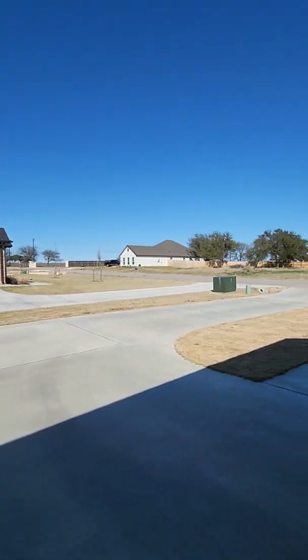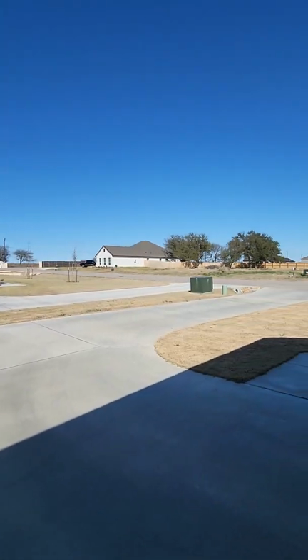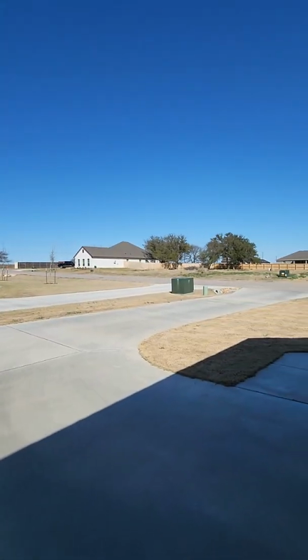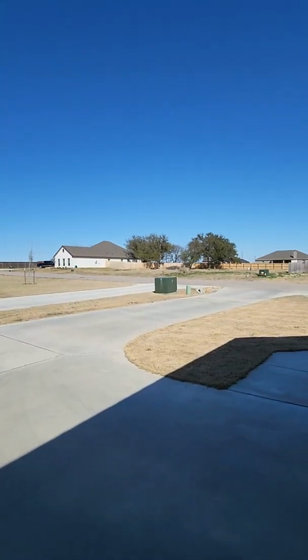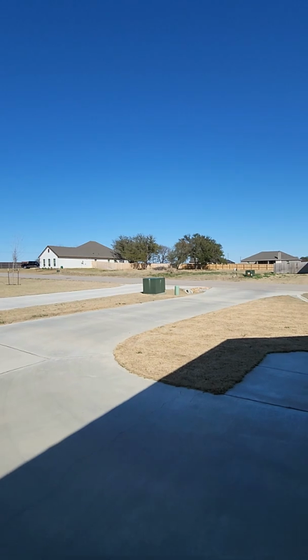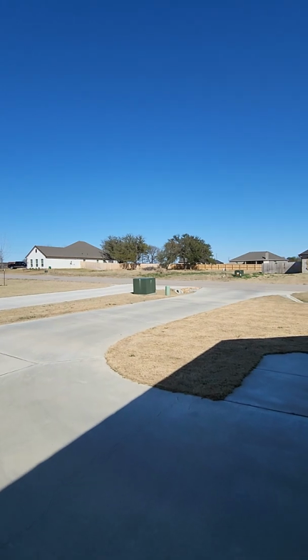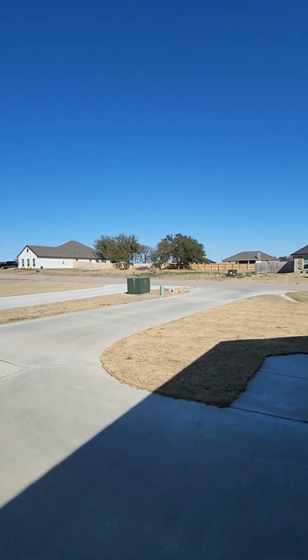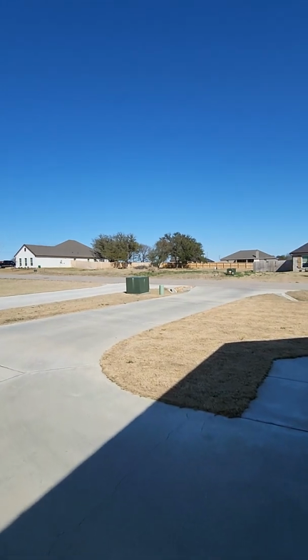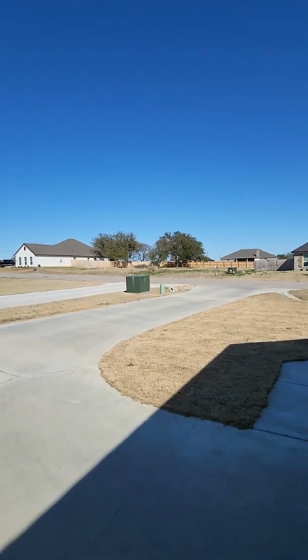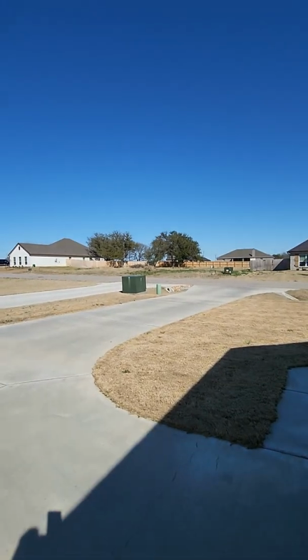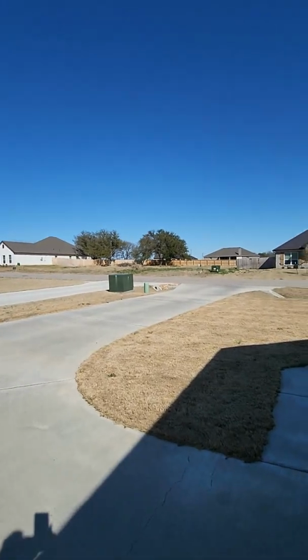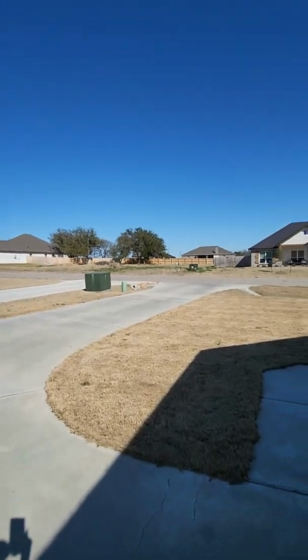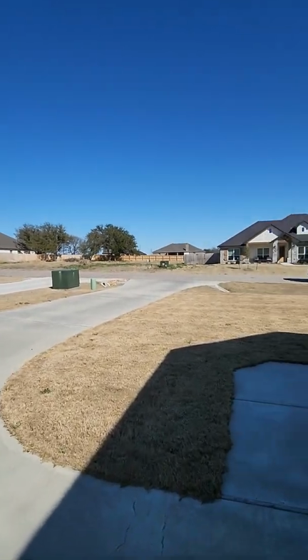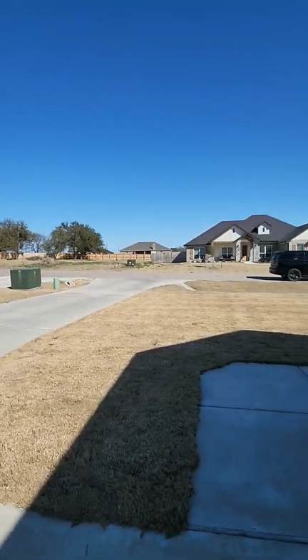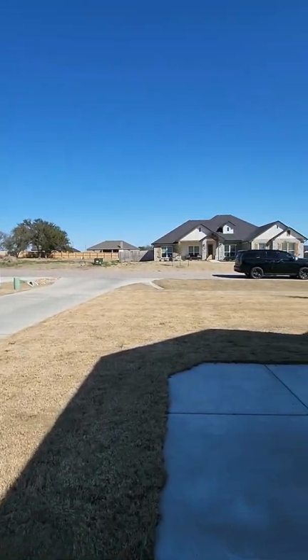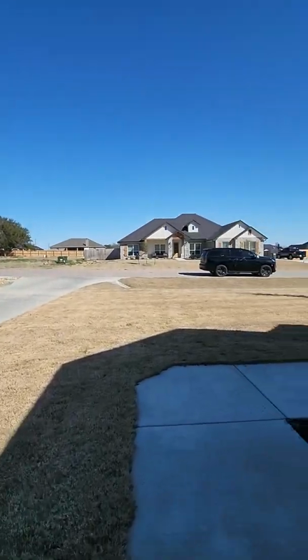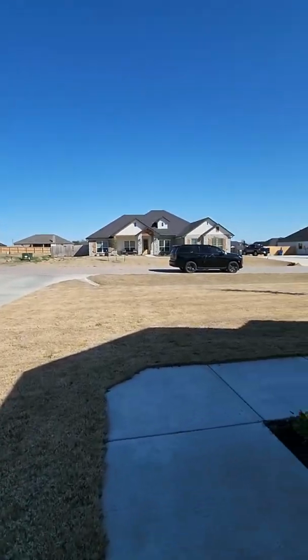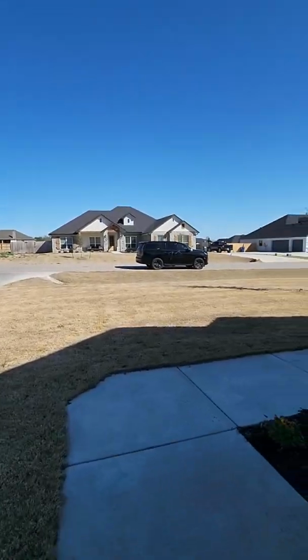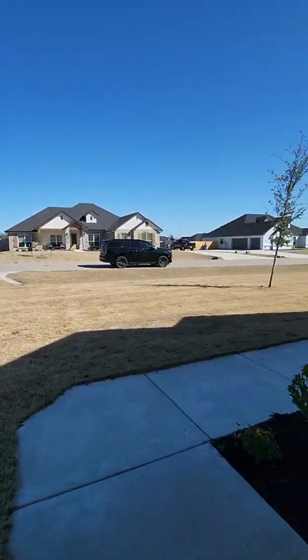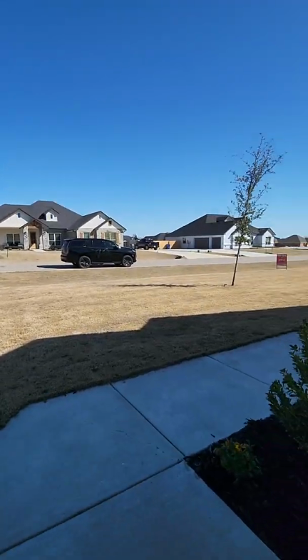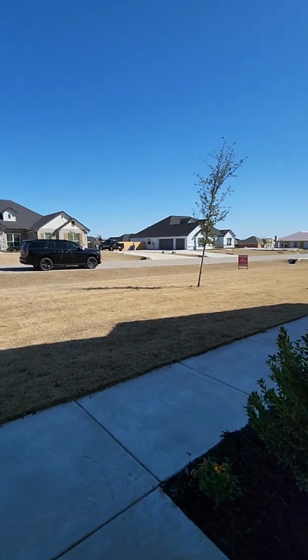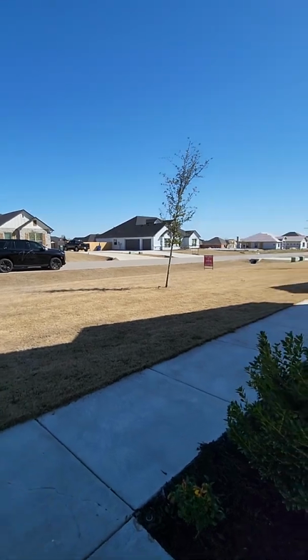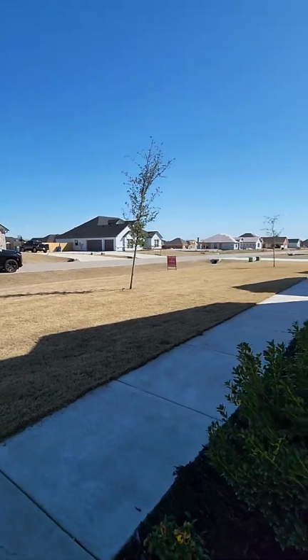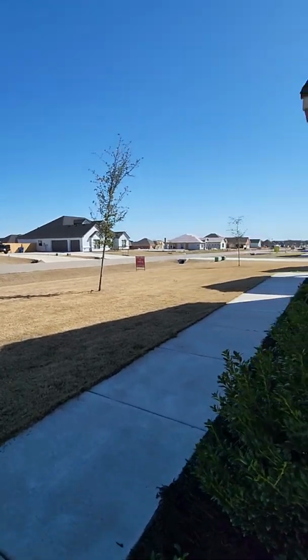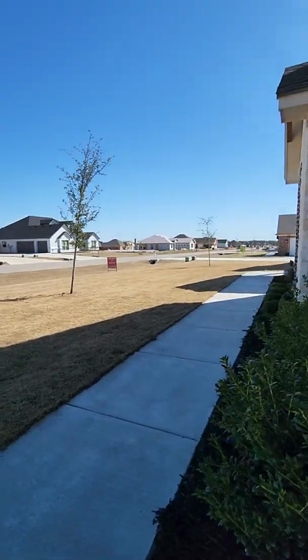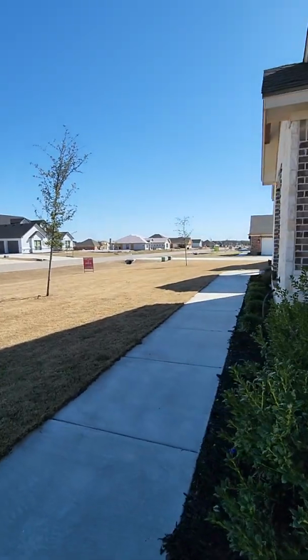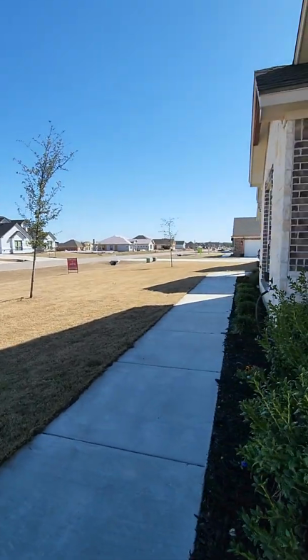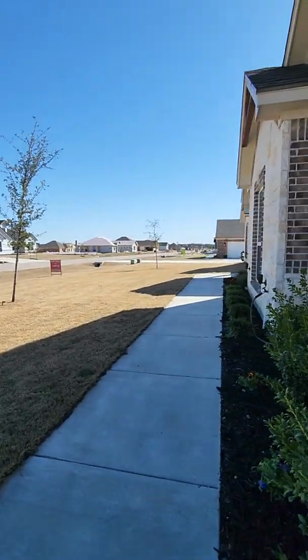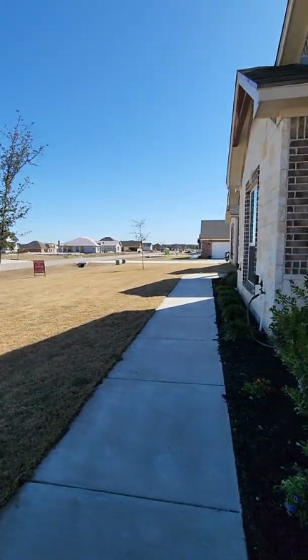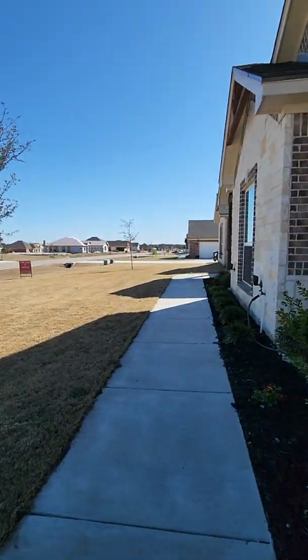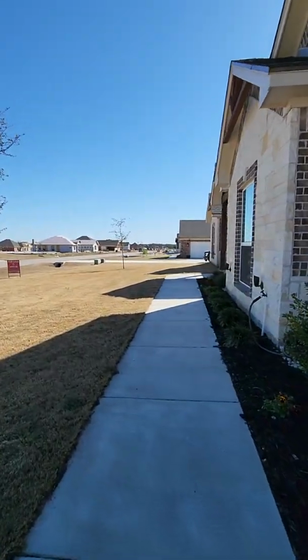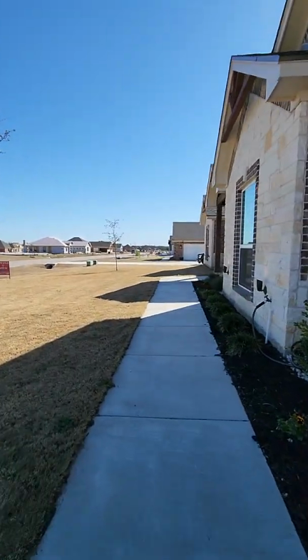And this is your driveway out. This is your sidewalk to the front door.